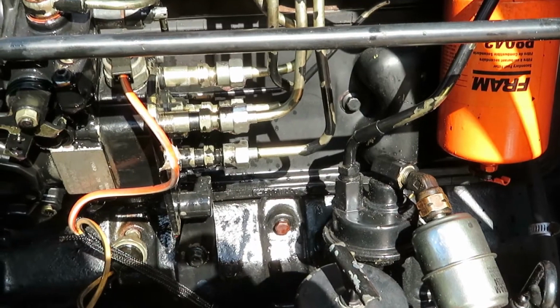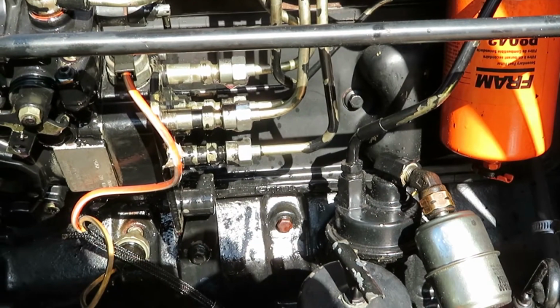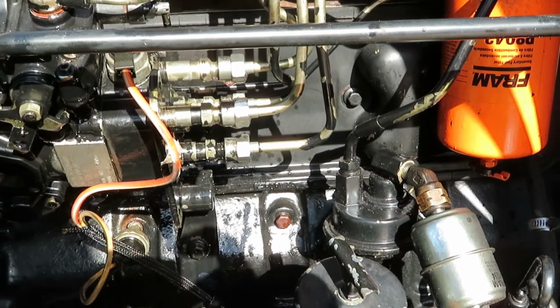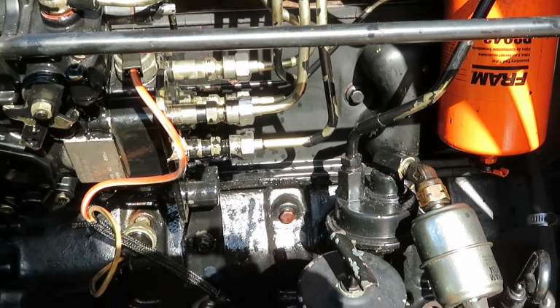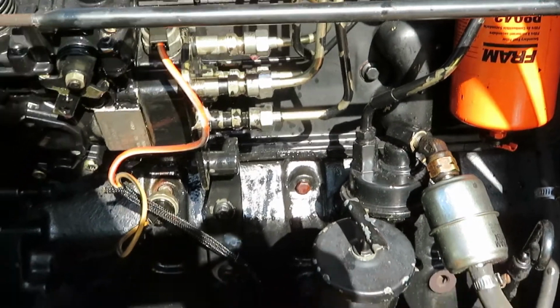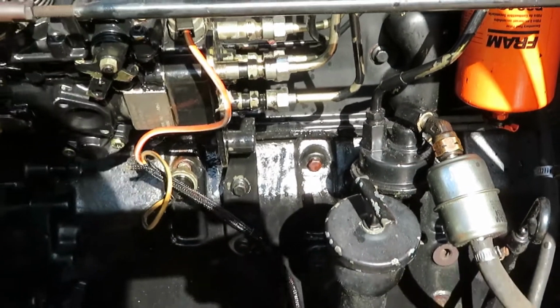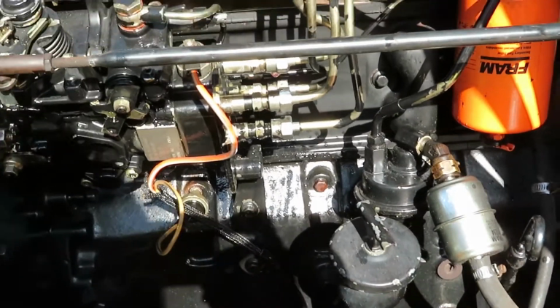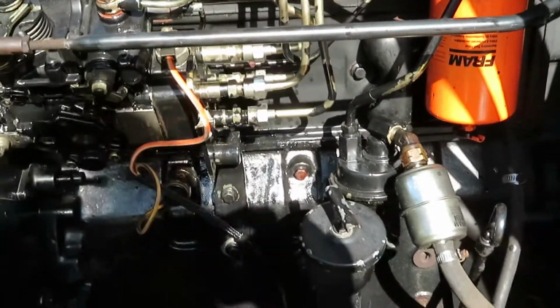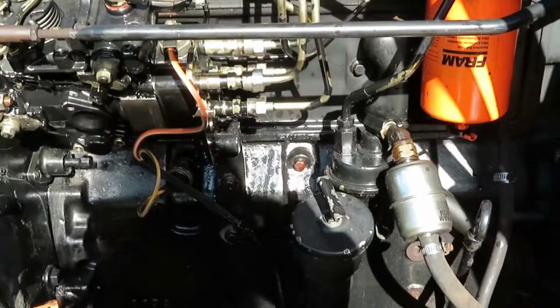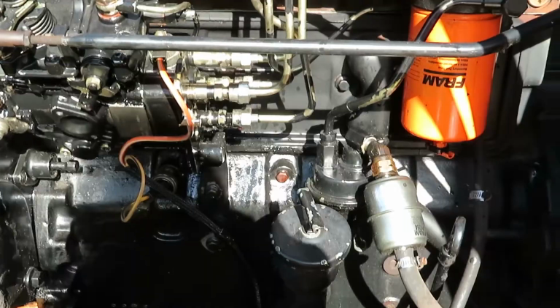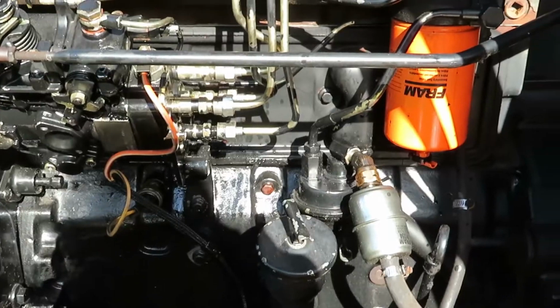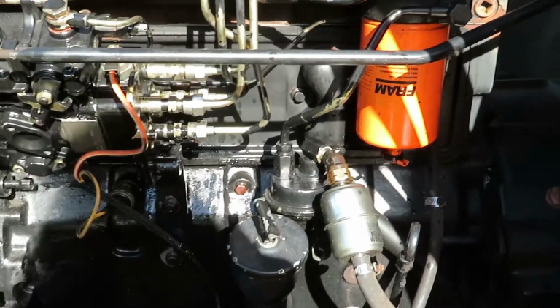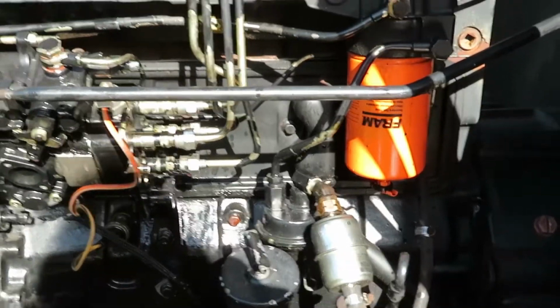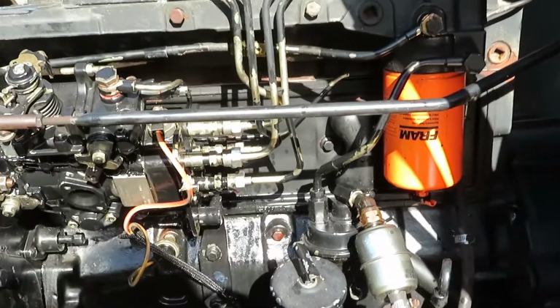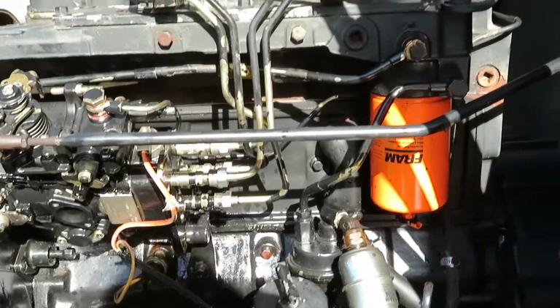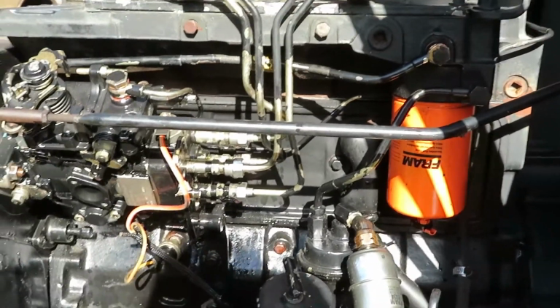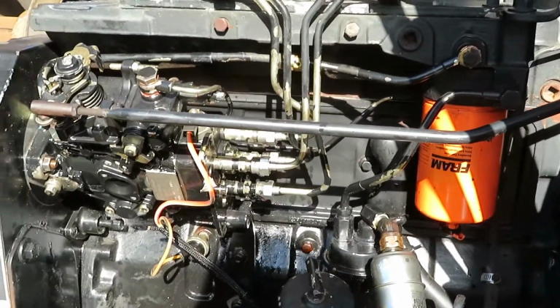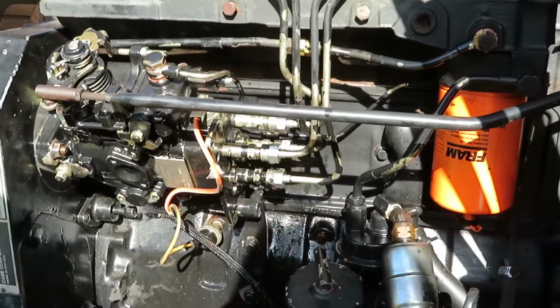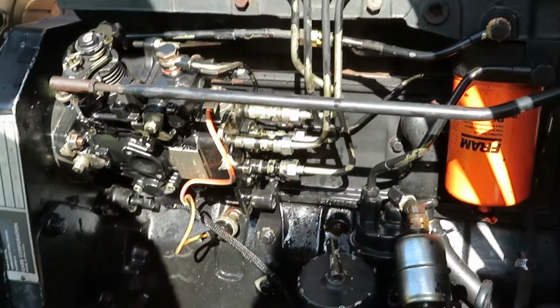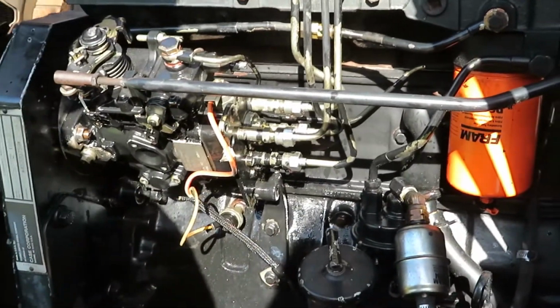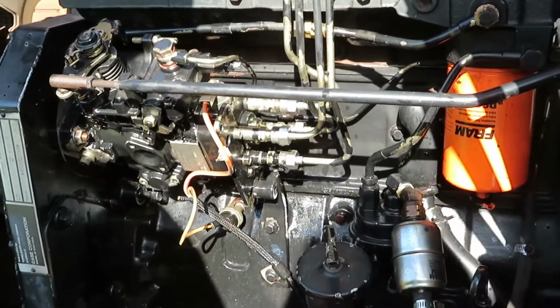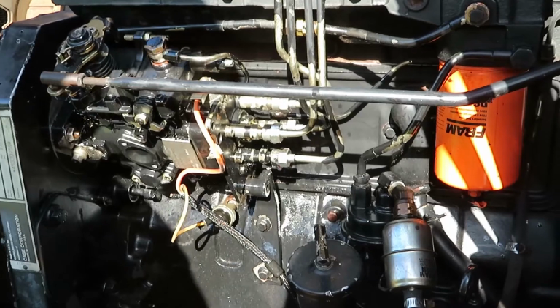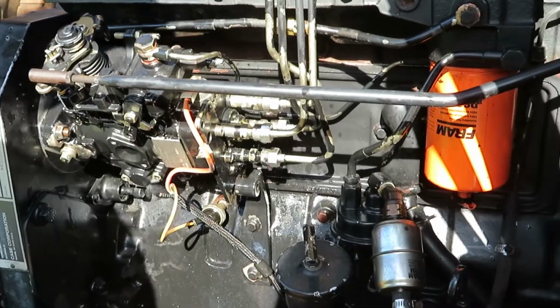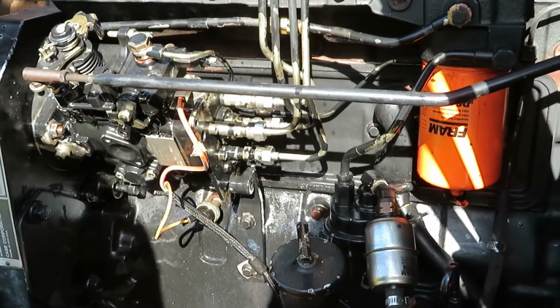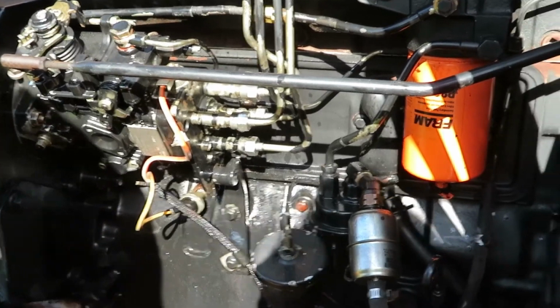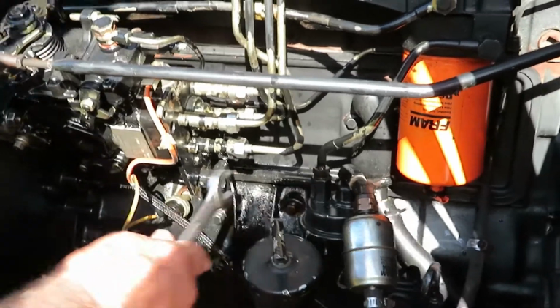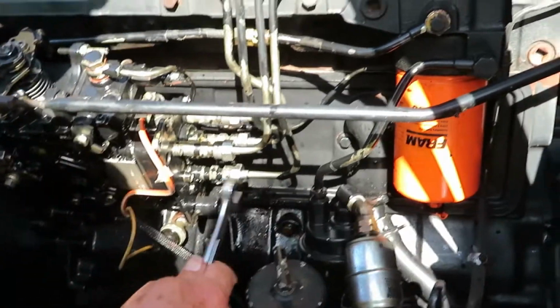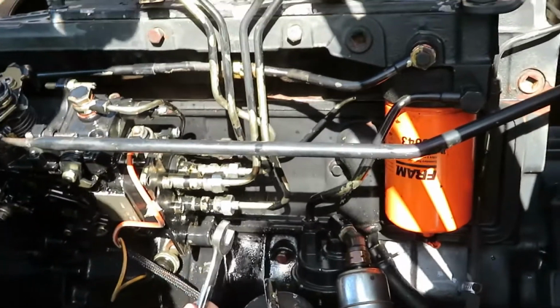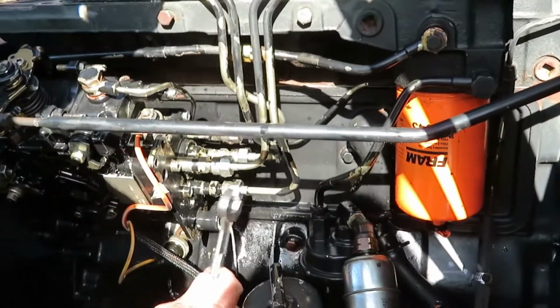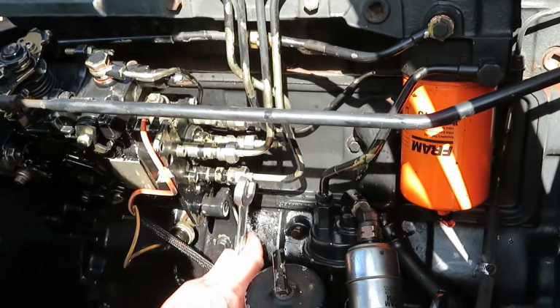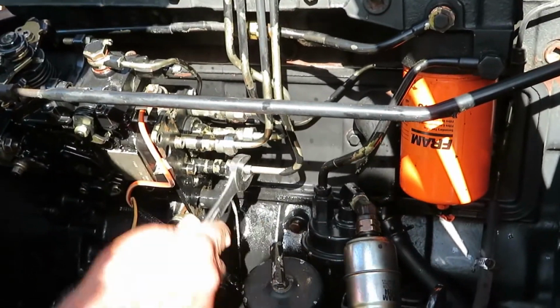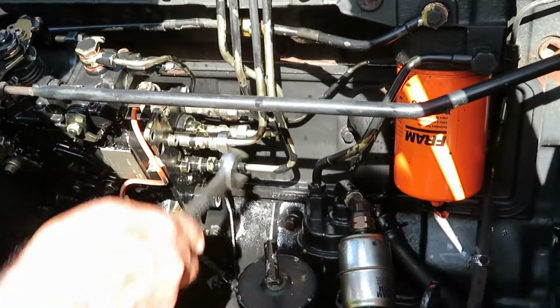Okay, that should be sufficient. Now remember we might not have the entire air out of the system, but we're just counting on it firing and sucking the rest of it out anyway. We're getting the majority out. So now we got to re-tighten all of these back up.